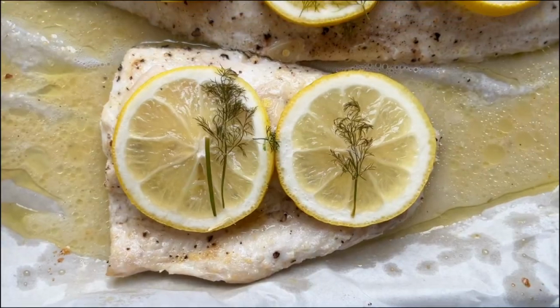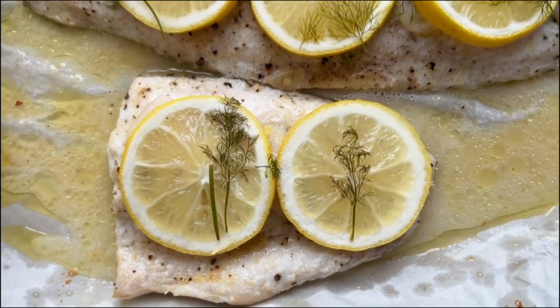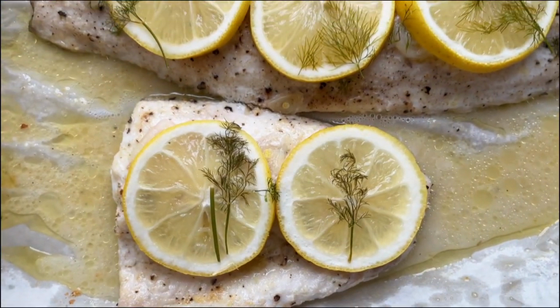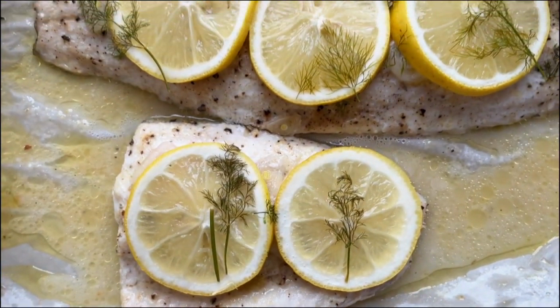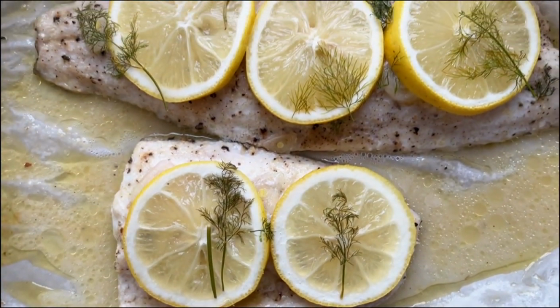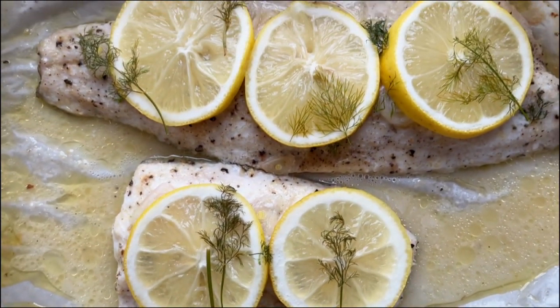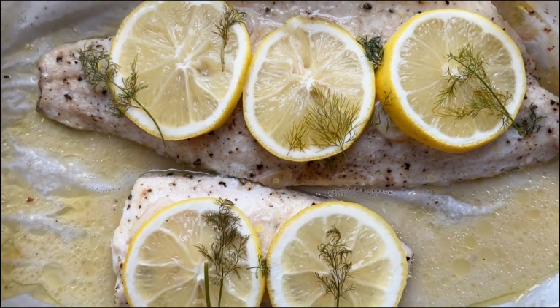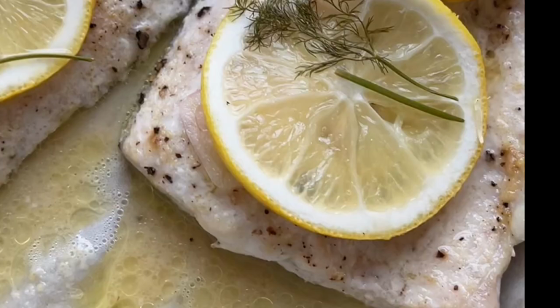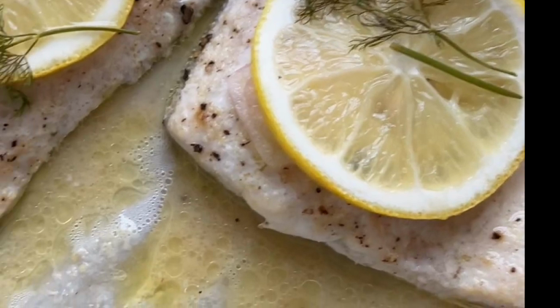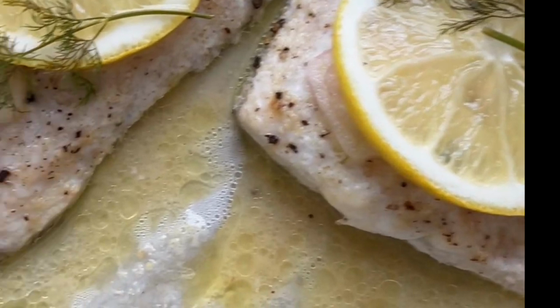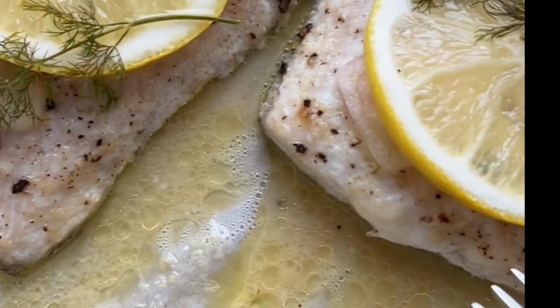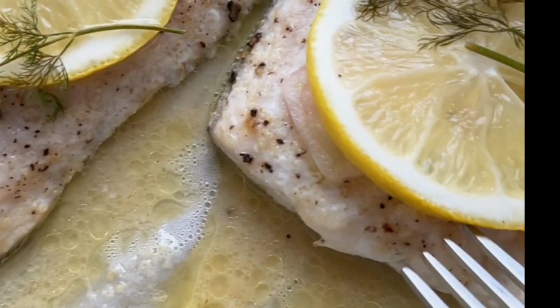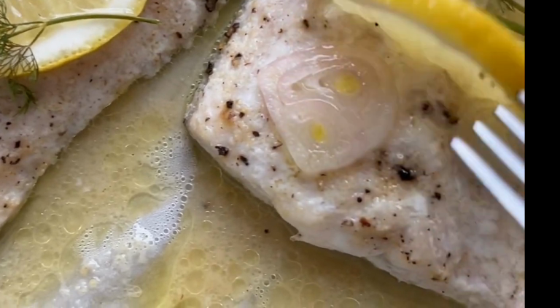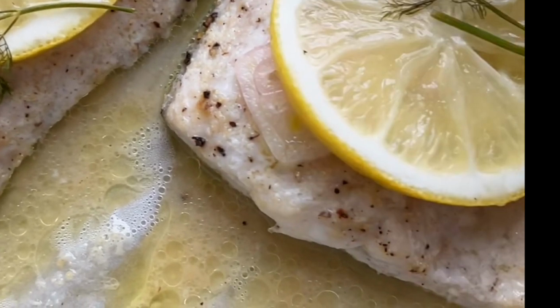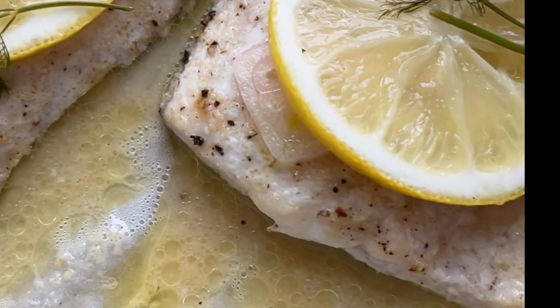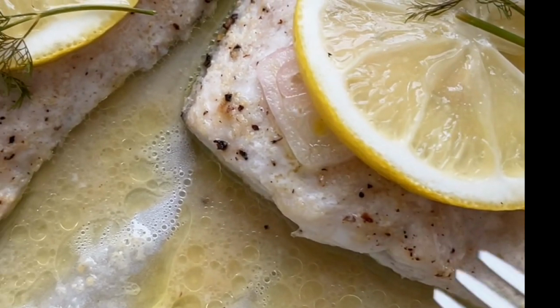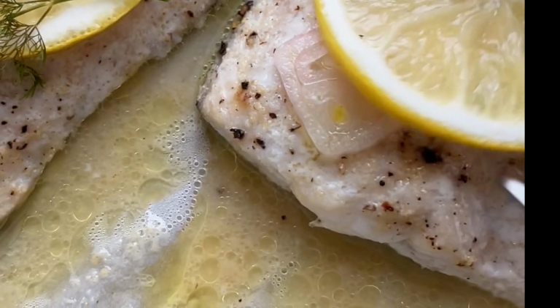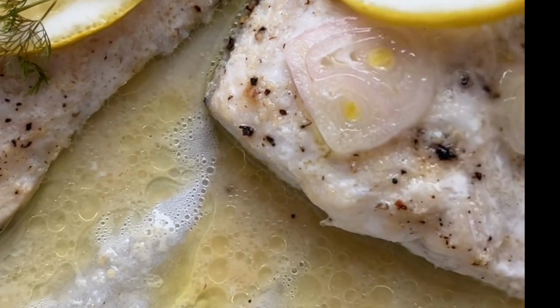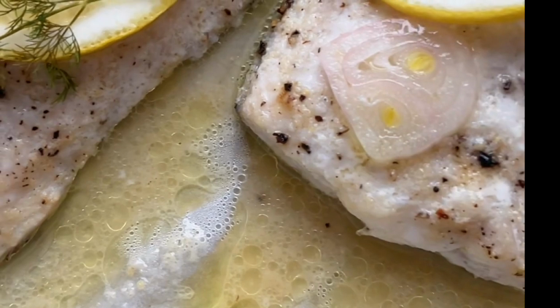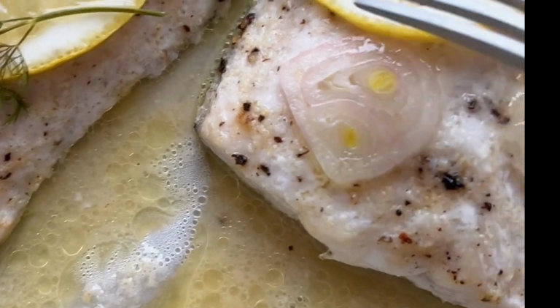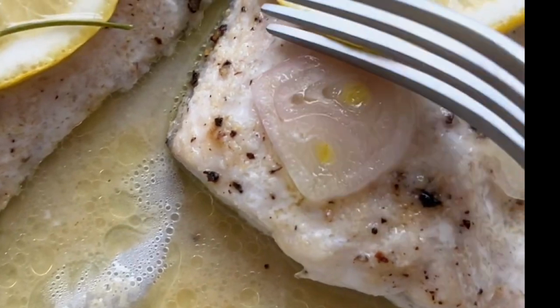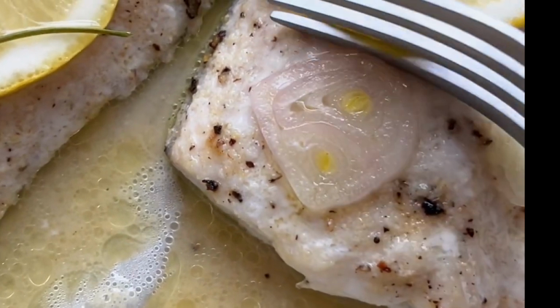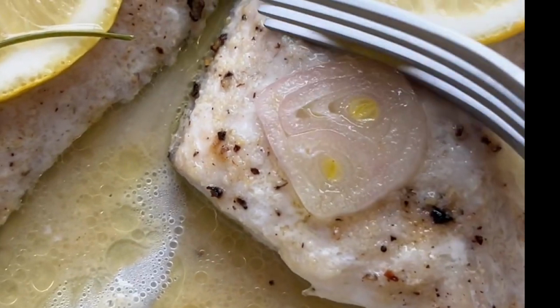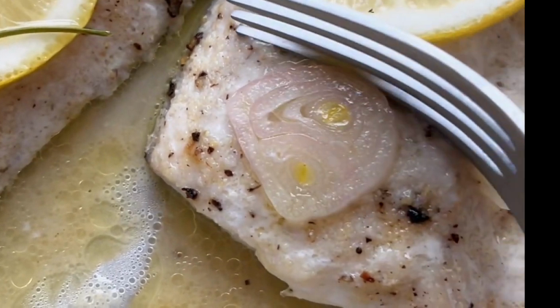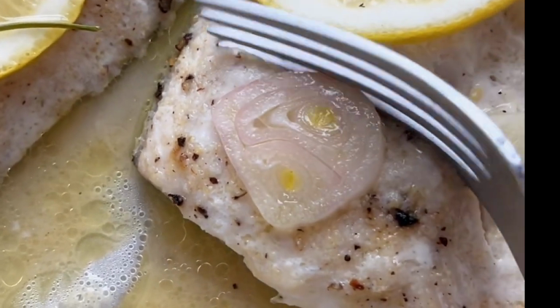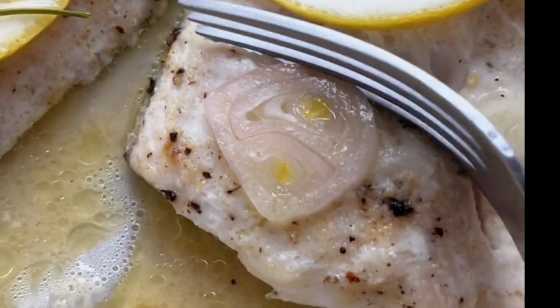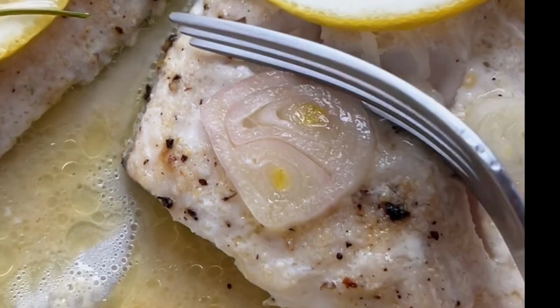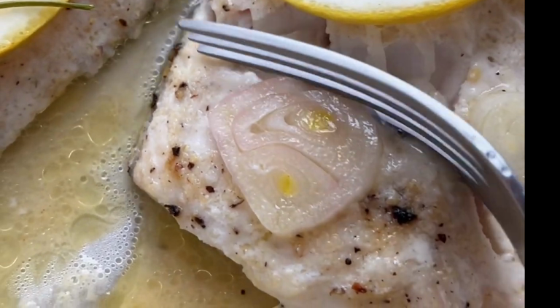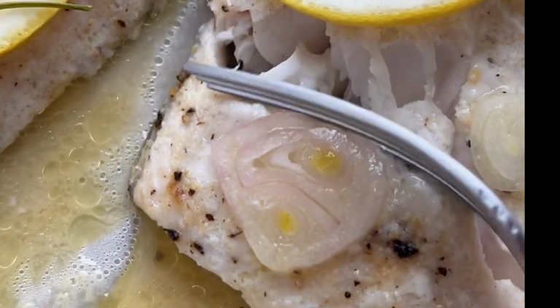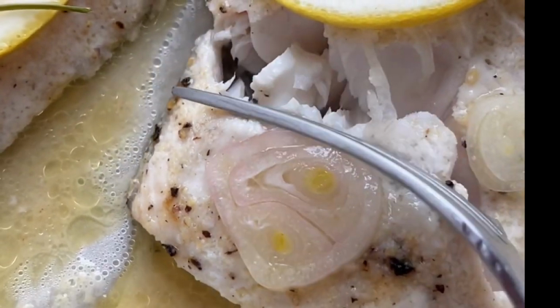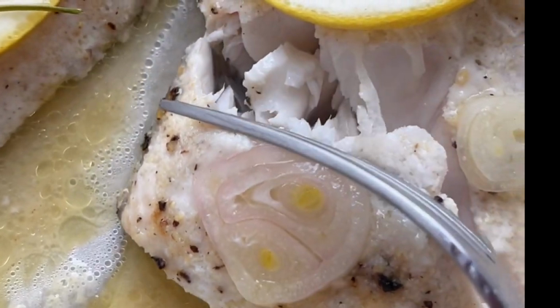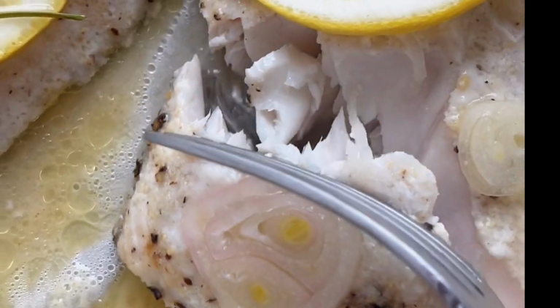The fish will be done when it flakes apart and reaches an internal temperature of 145 degrees on an instant read thermometer. Enjoy!